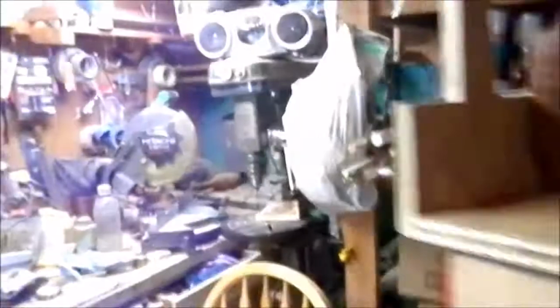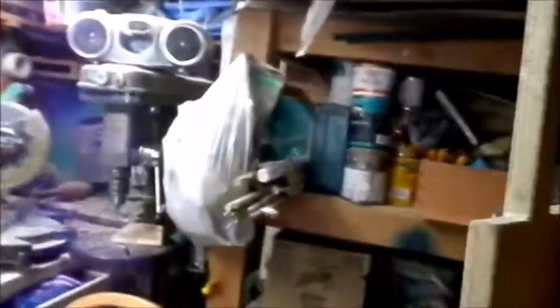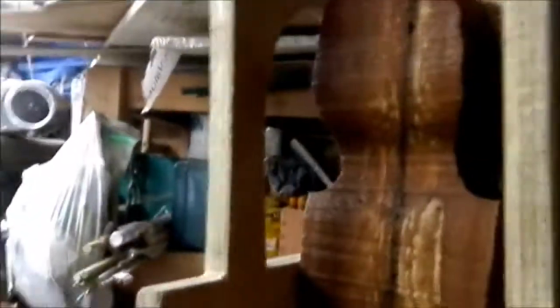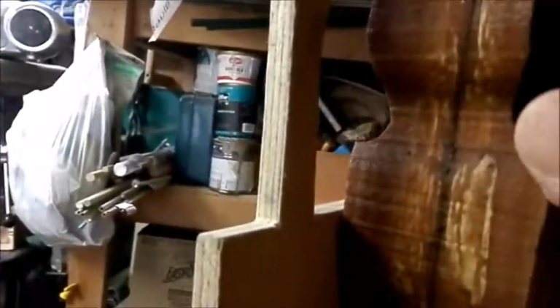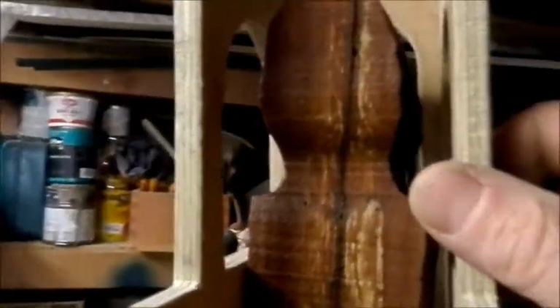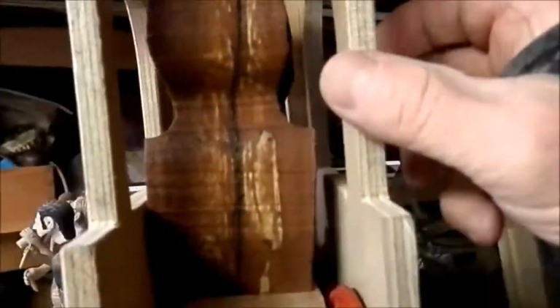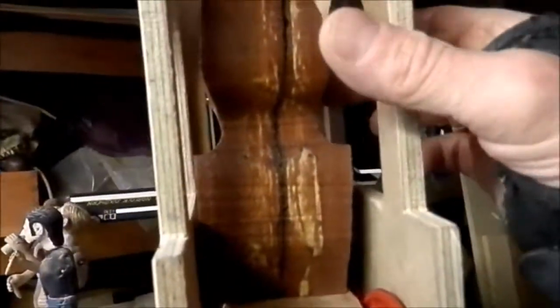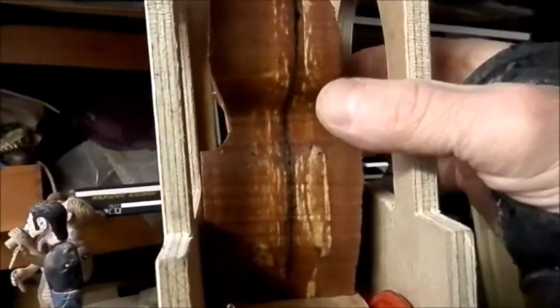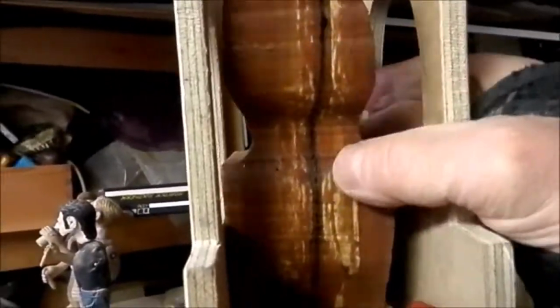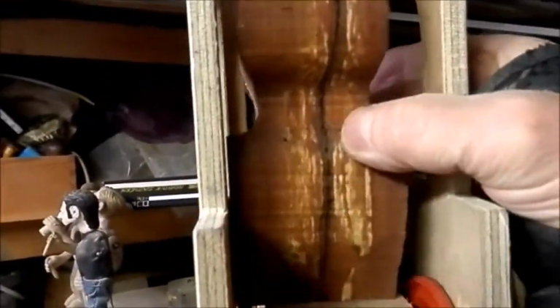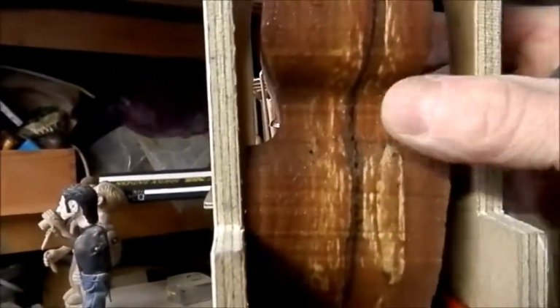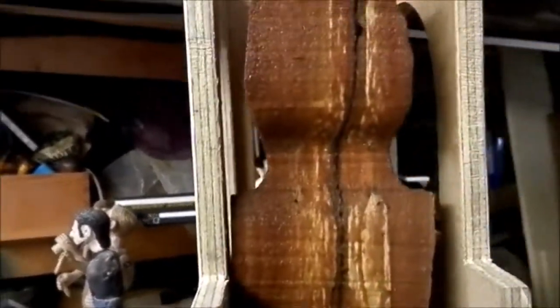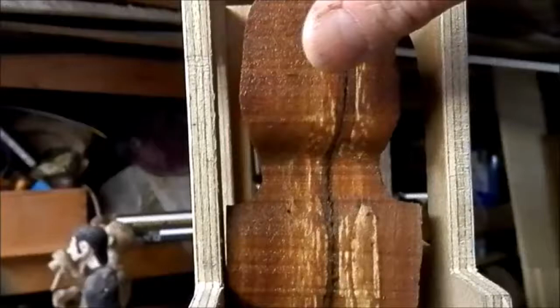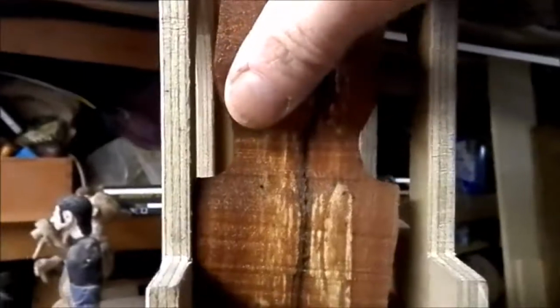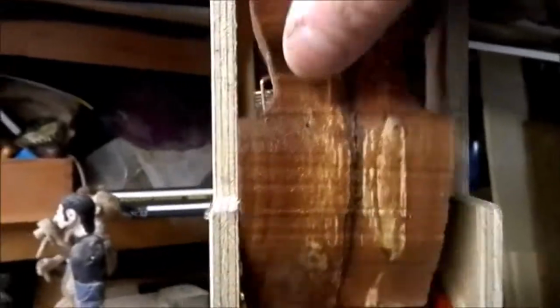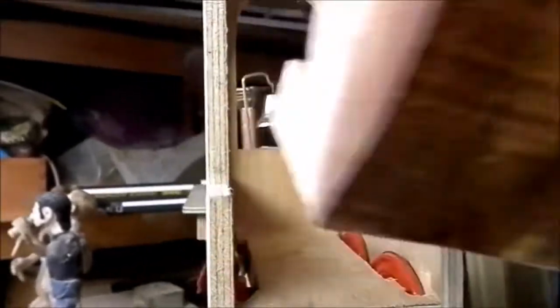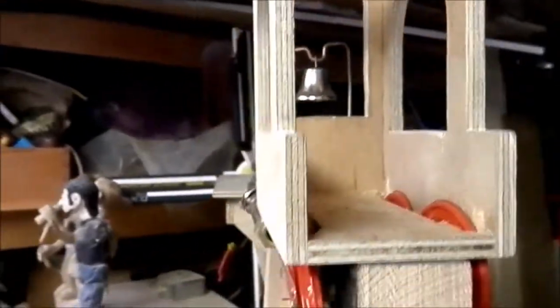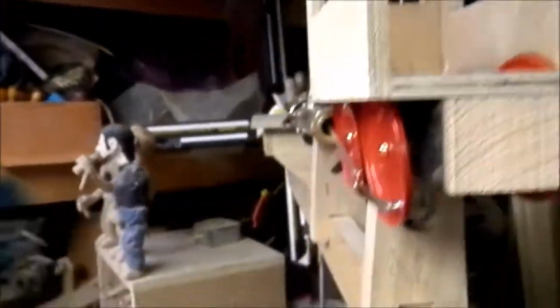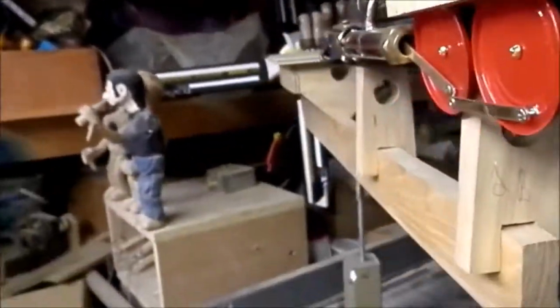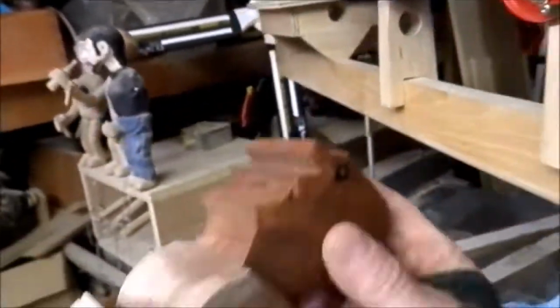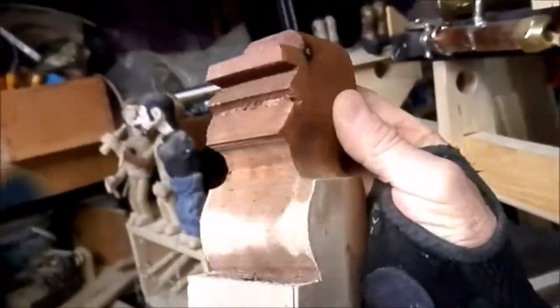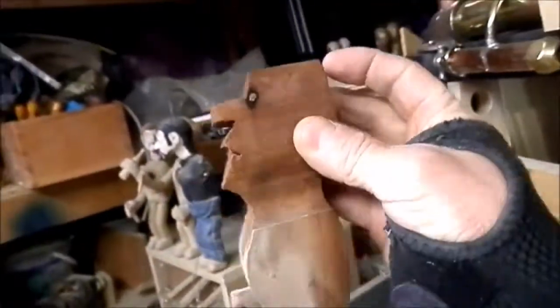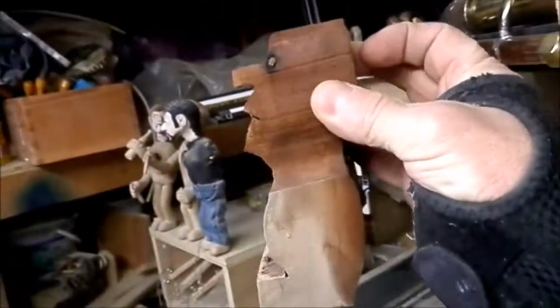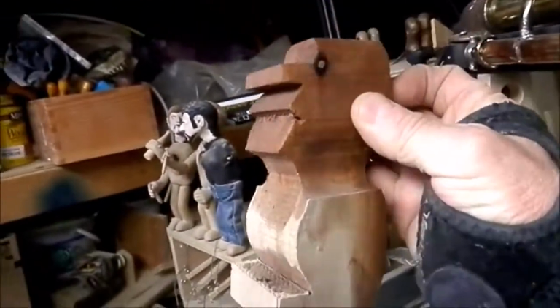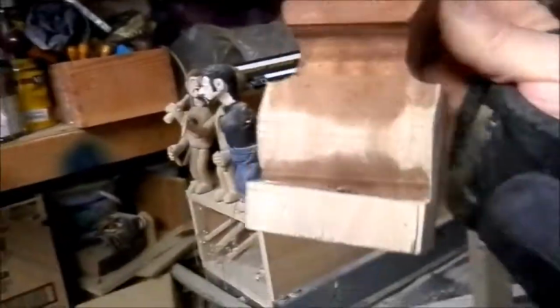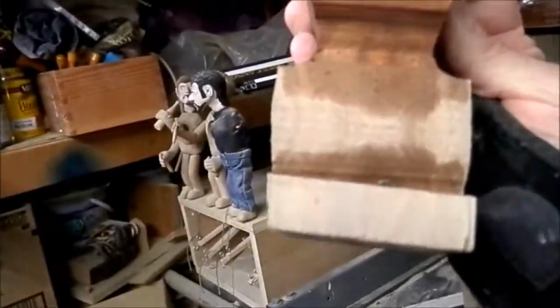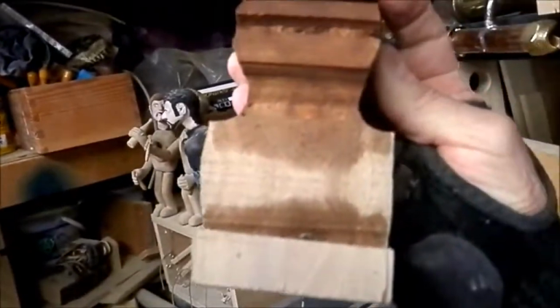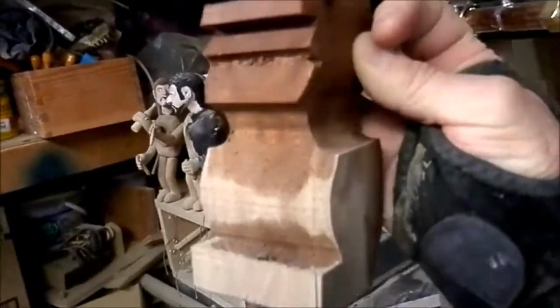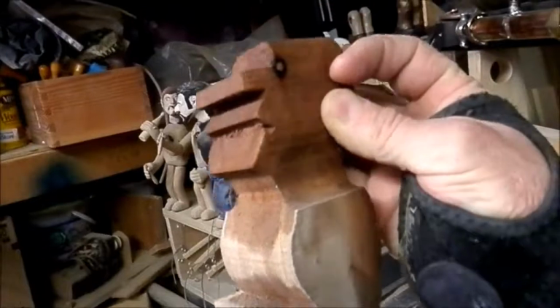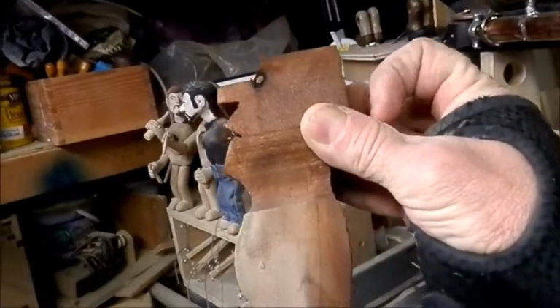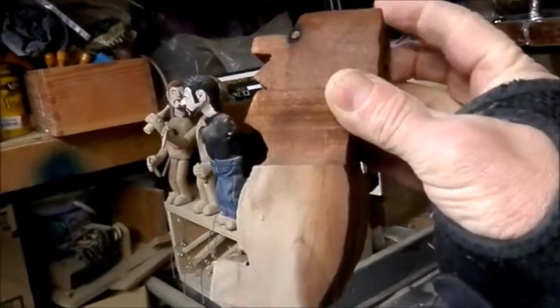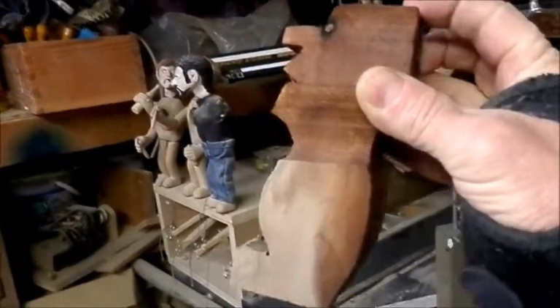I built this little cab, or whatever you call it. And here's my walter. I'm going to start carving on that today.